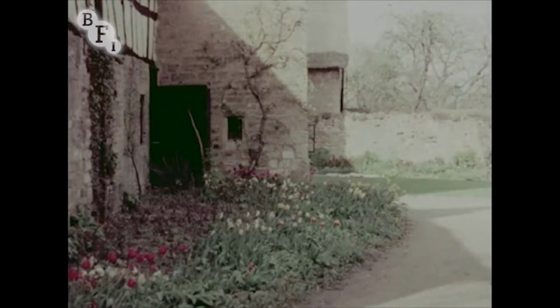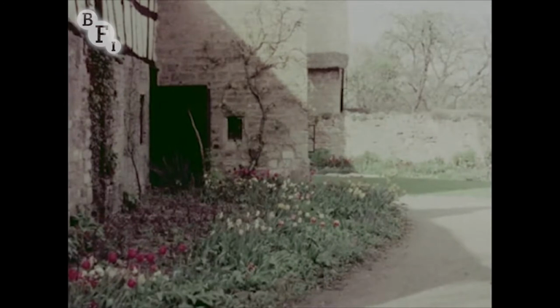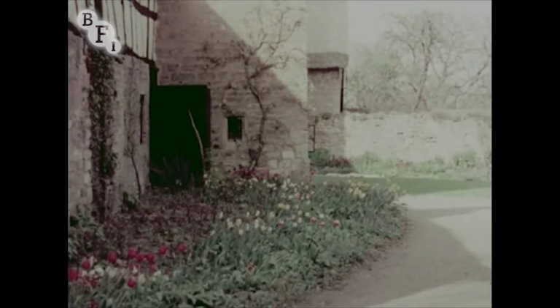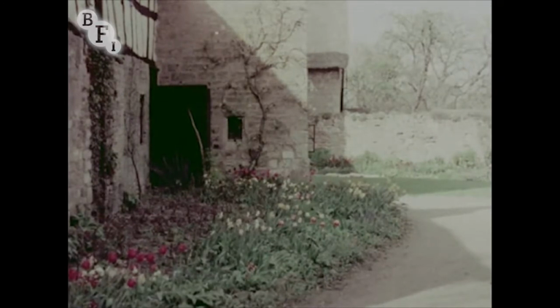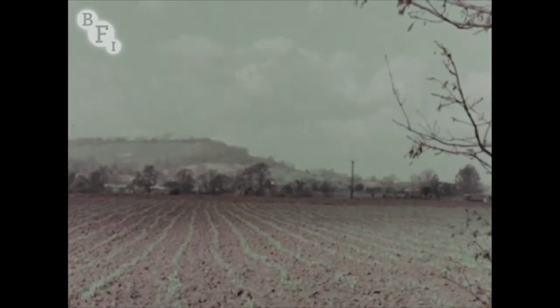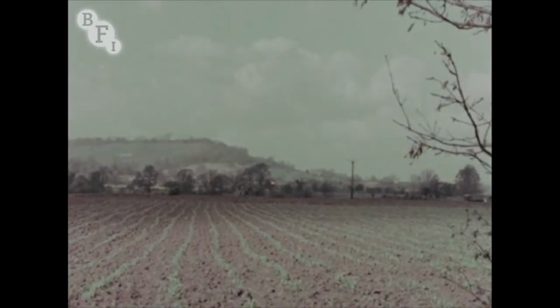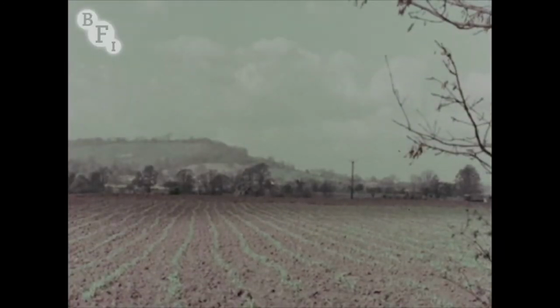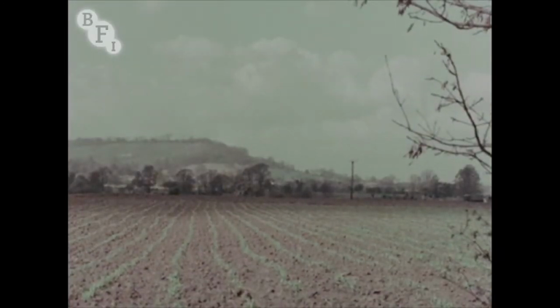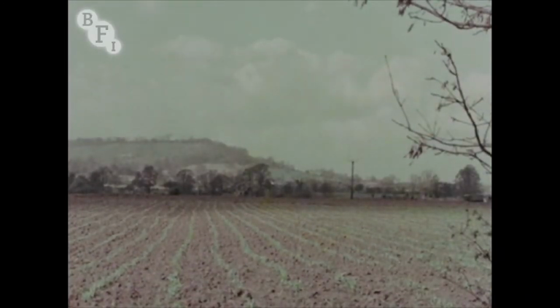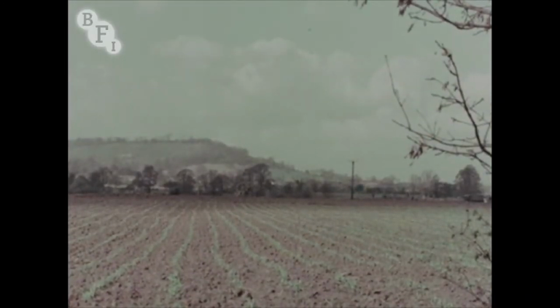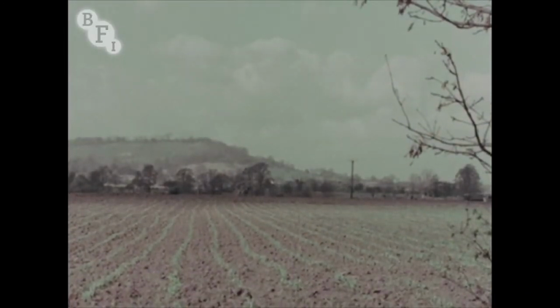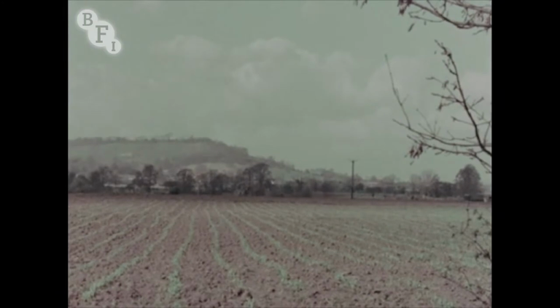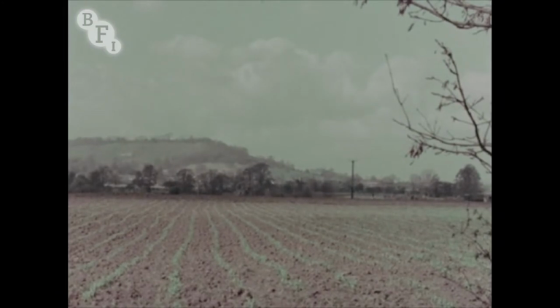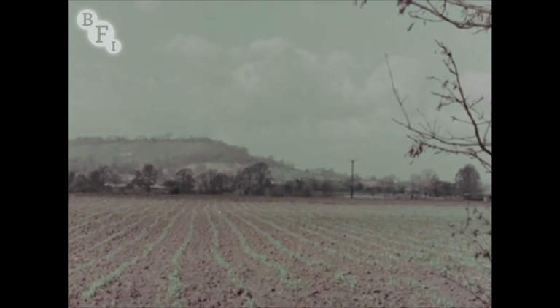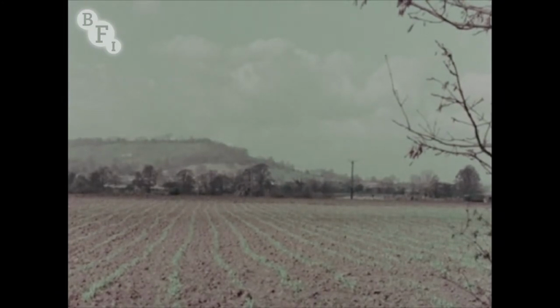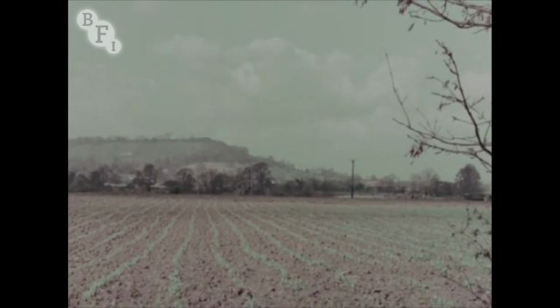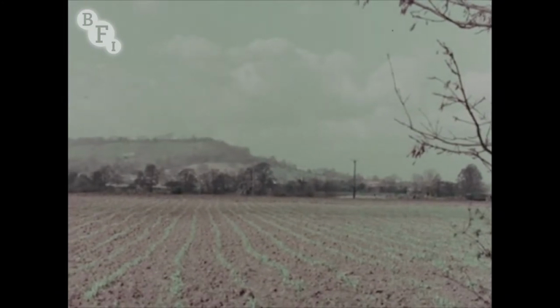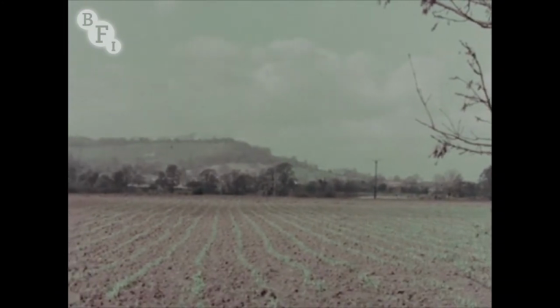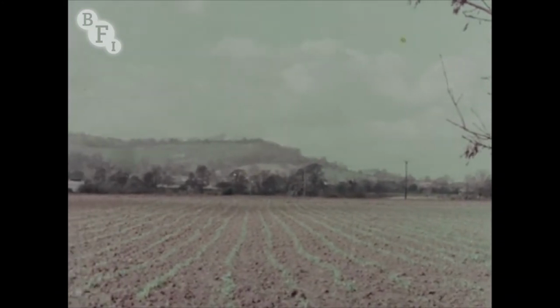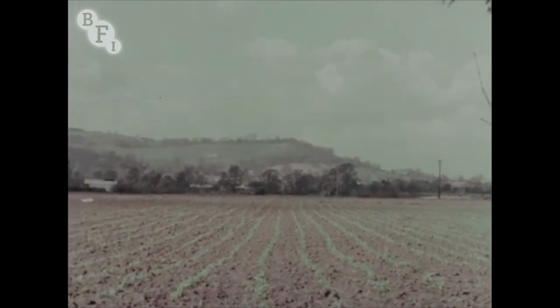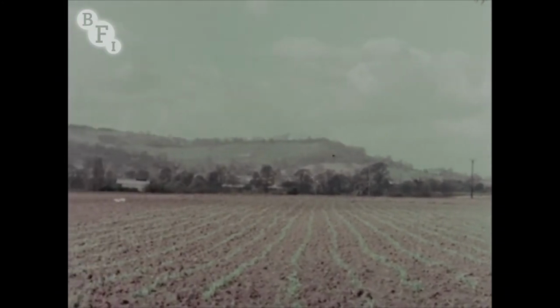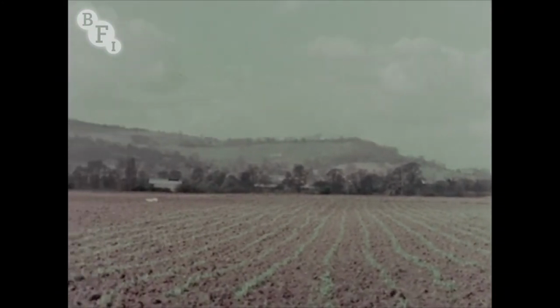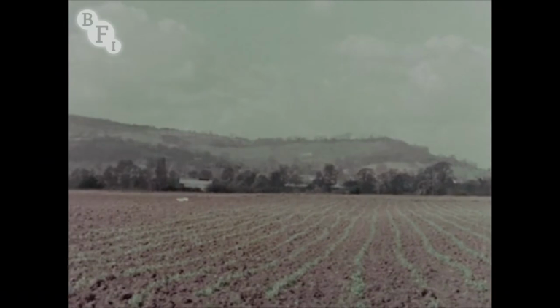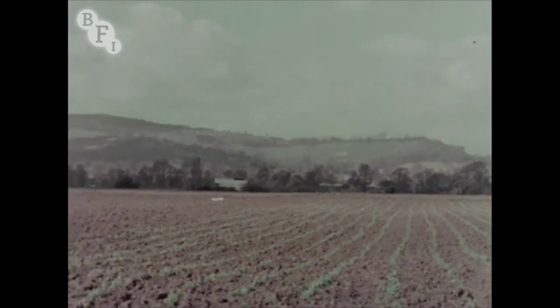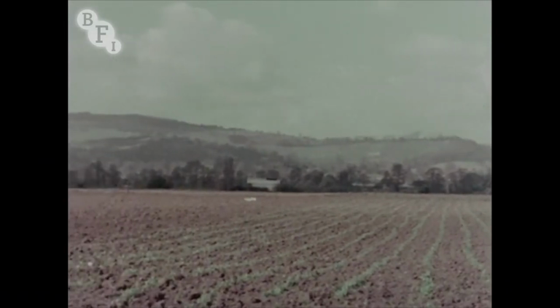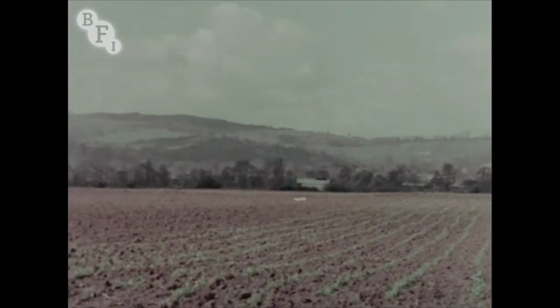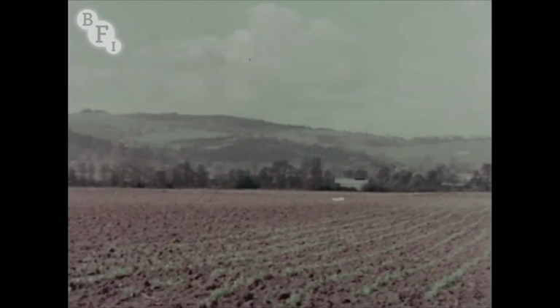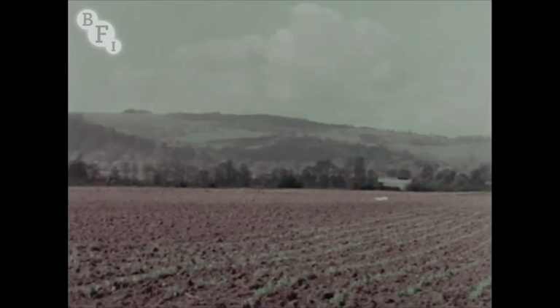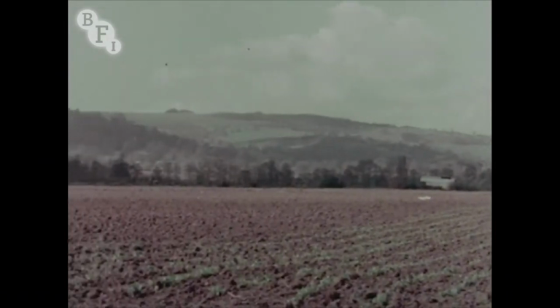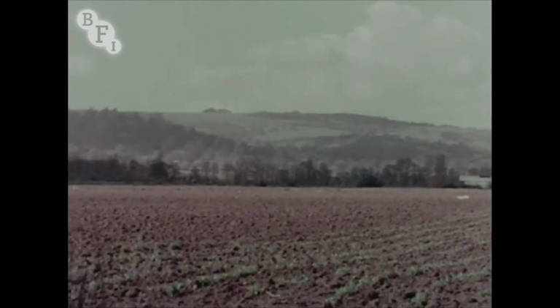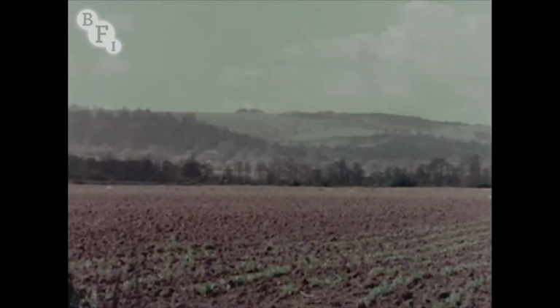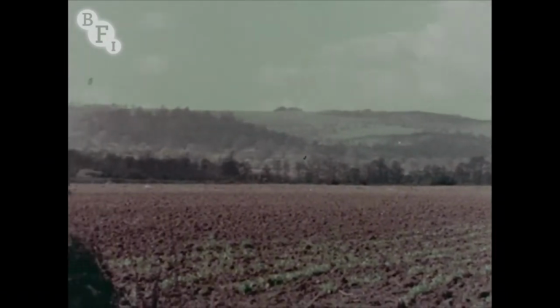To the south of the village, beyond the furrows of rich soil where green peas are already sprouting, rise the wooded slopes of Breeden Hill, the southern wall of the lovely Vale of Evesham, known as the Garden of the West.